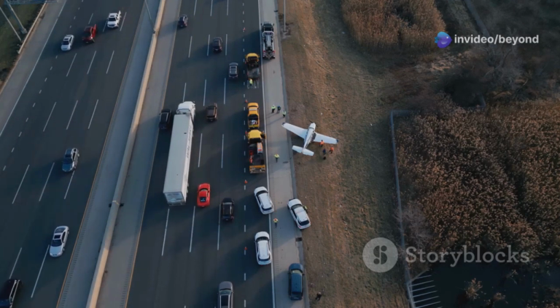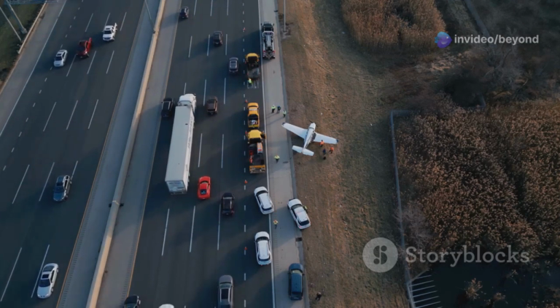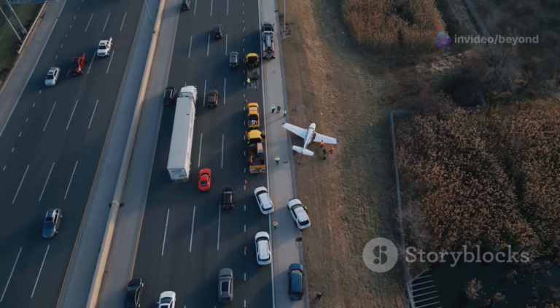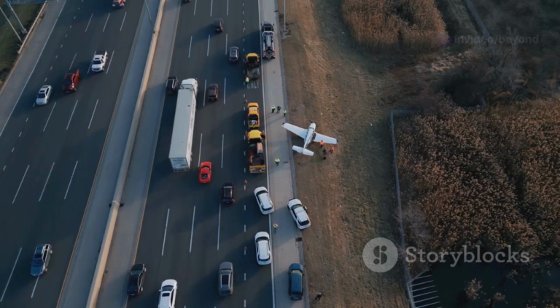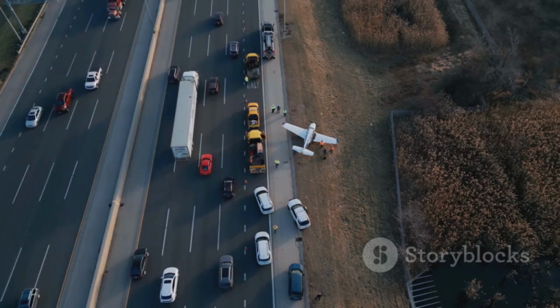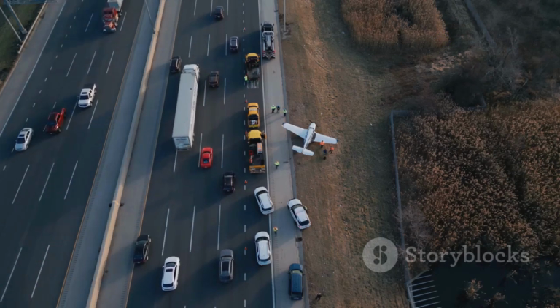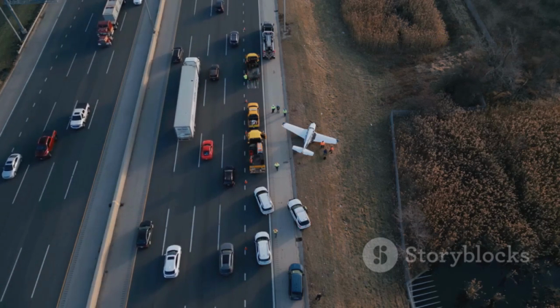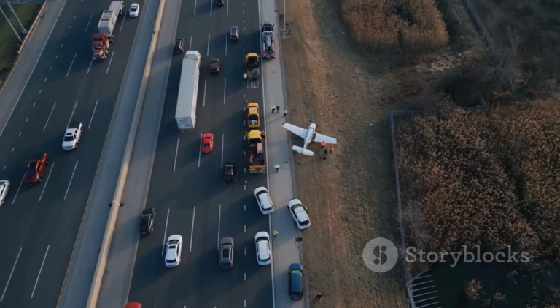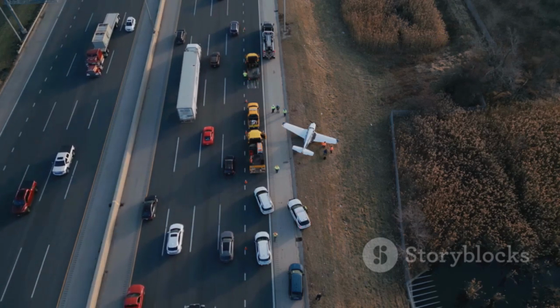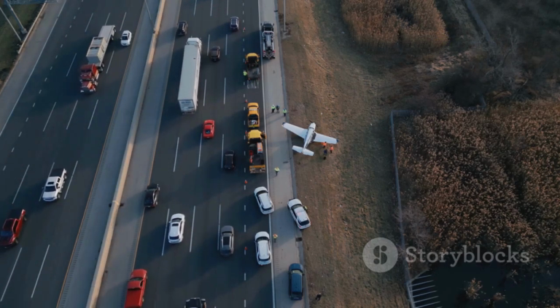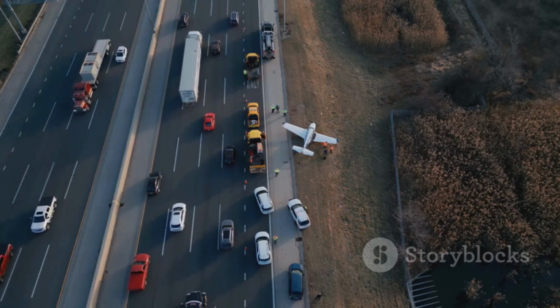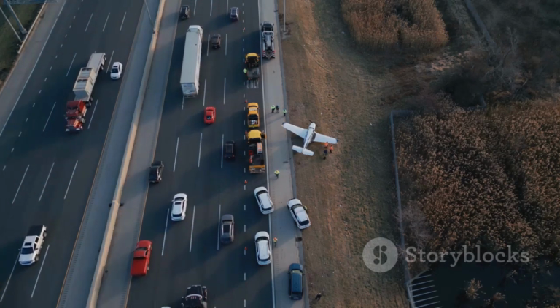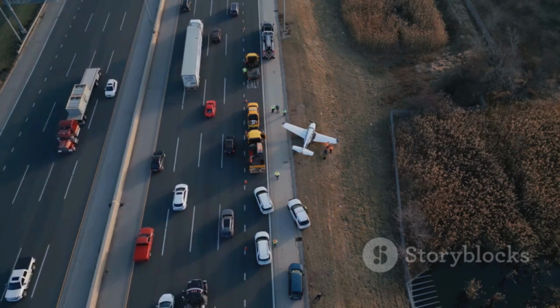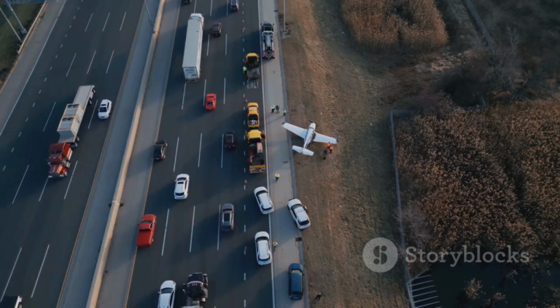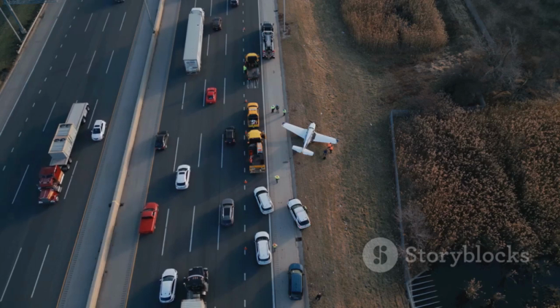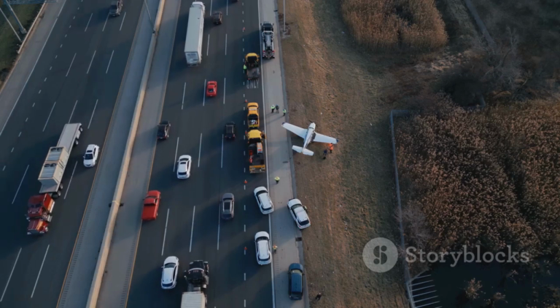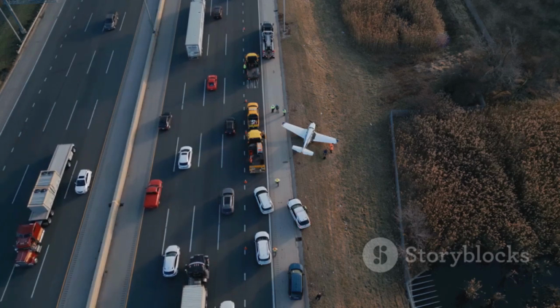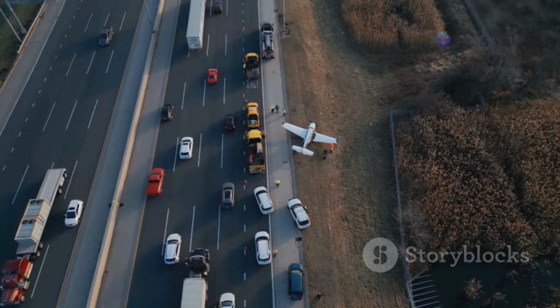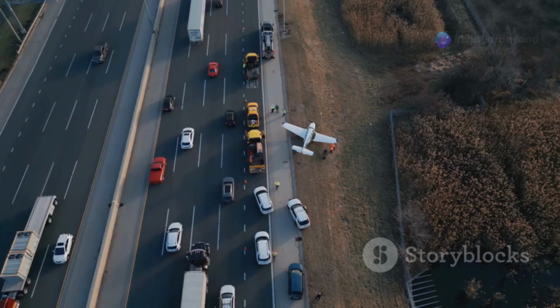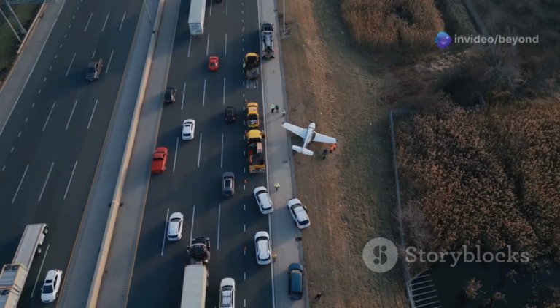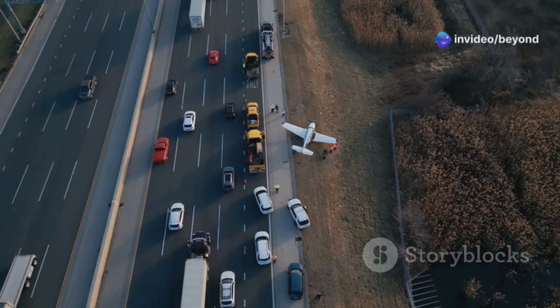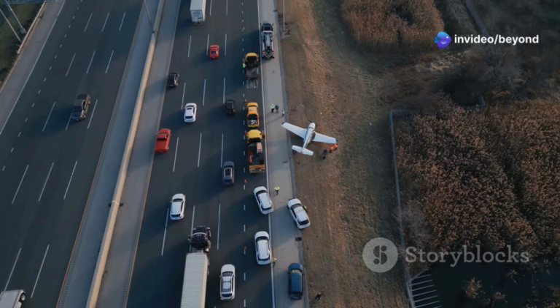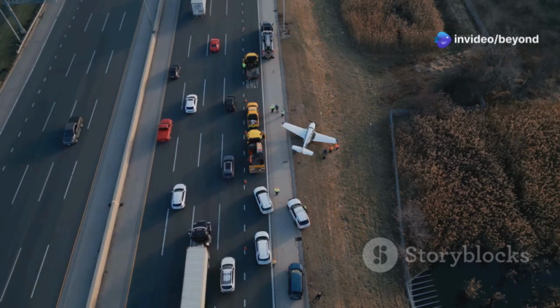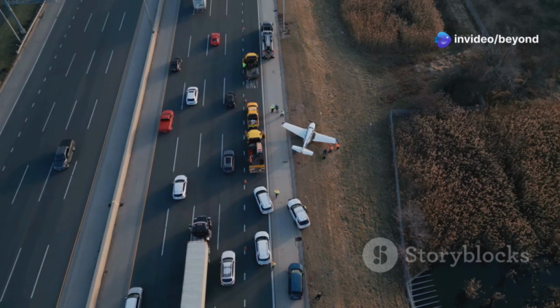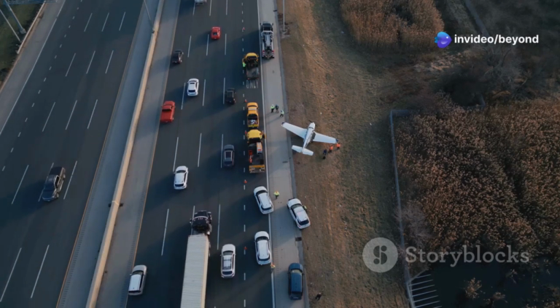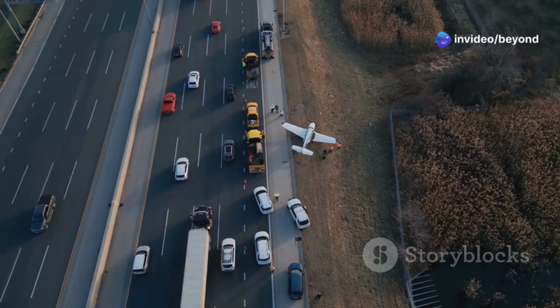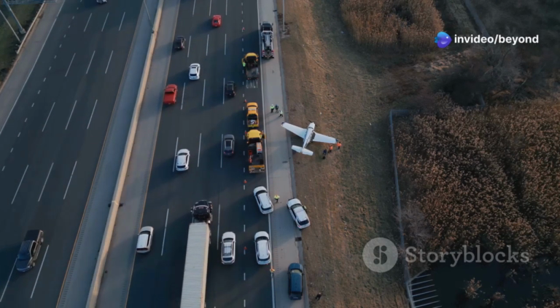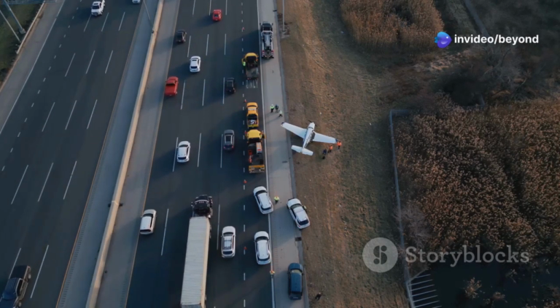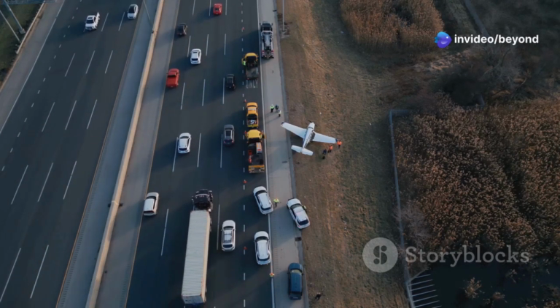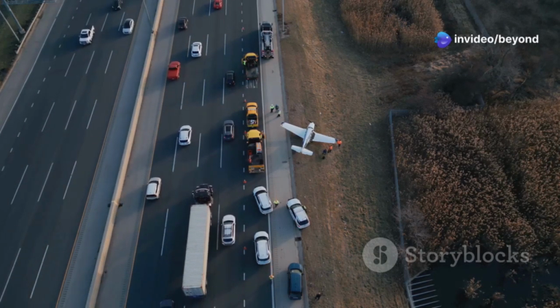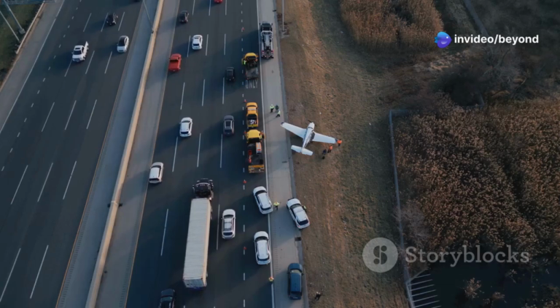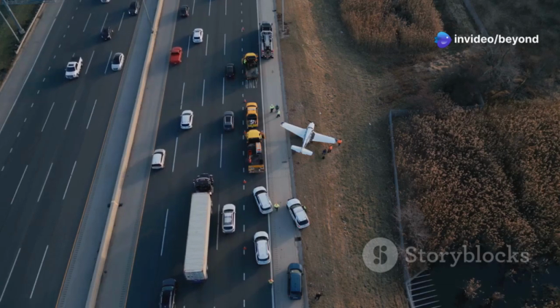It's a slow and delicate process, but watching this giant of the sky glide down the road is a sight you won't soon forget. The sheer scale of the operation, the precision required, and the teamwork involved make it a truly remarkable event. So next time you see a plane in the sky, remember that sometimes even these giants need to take a road trip.